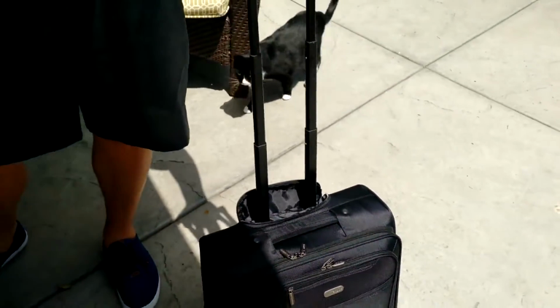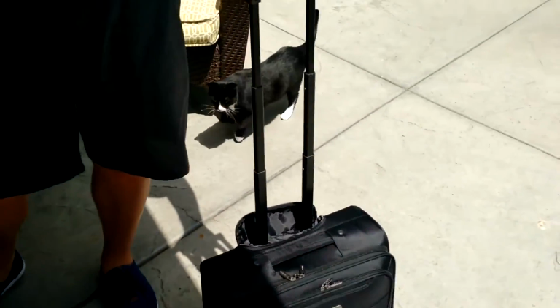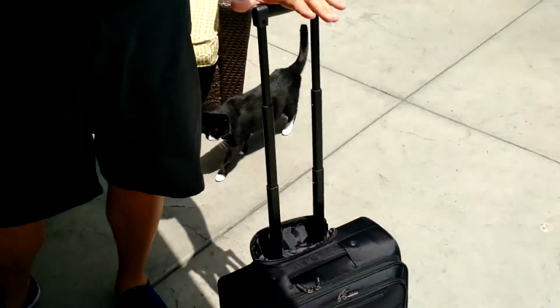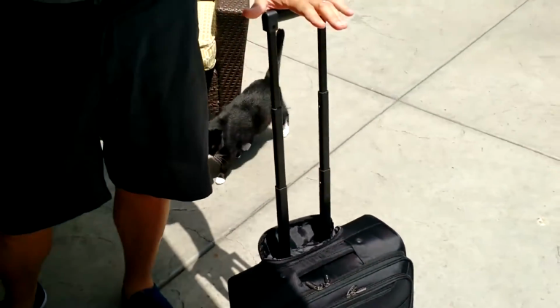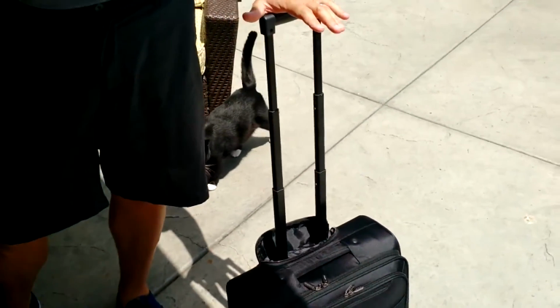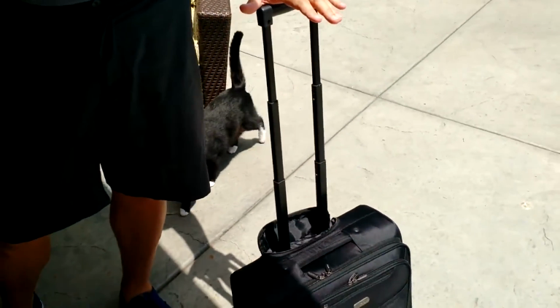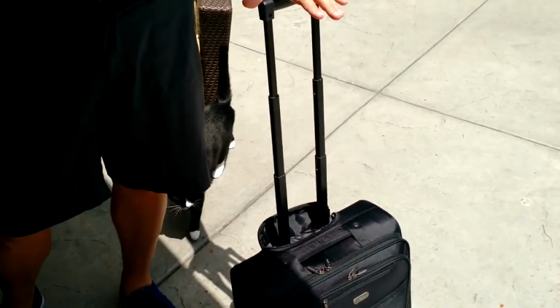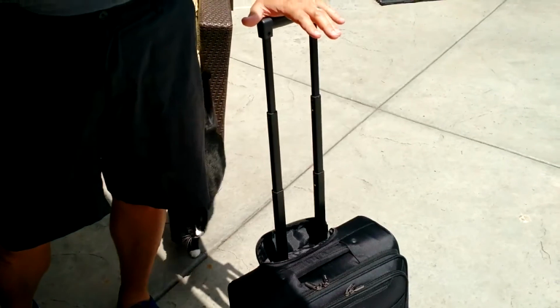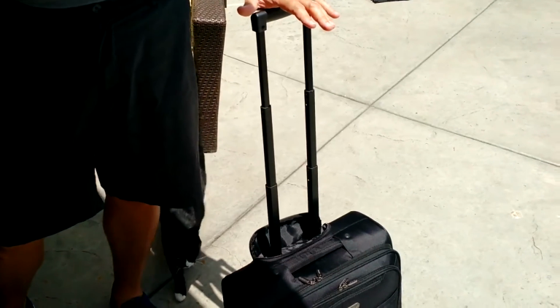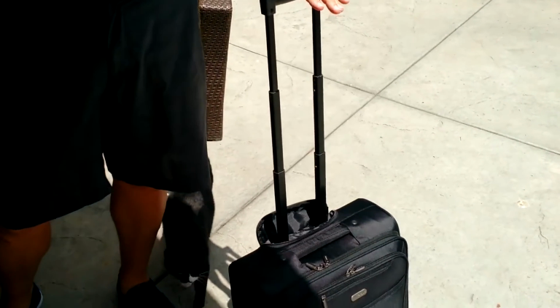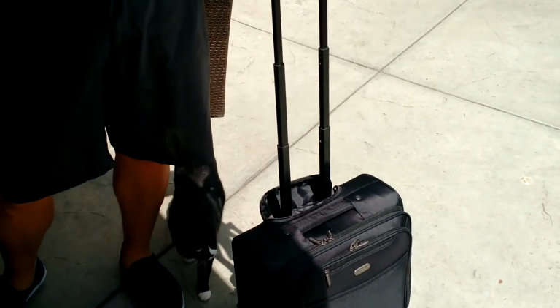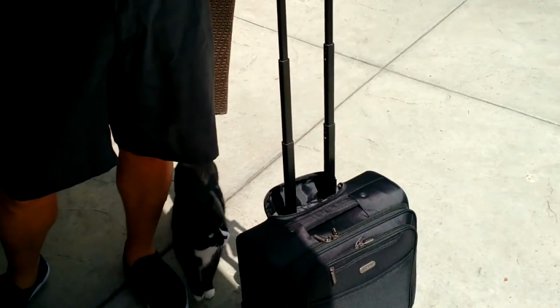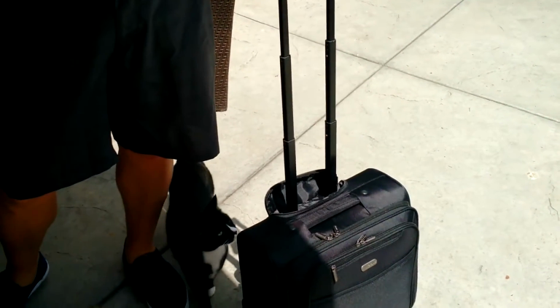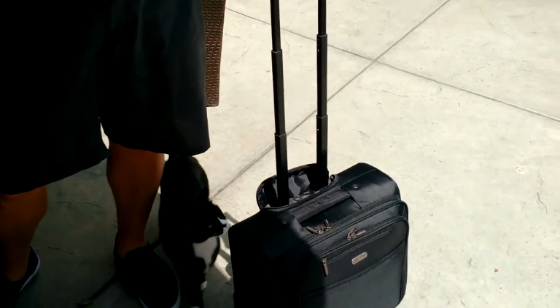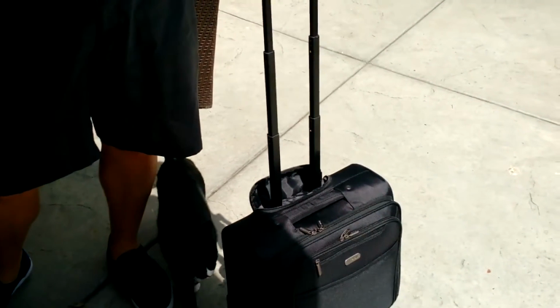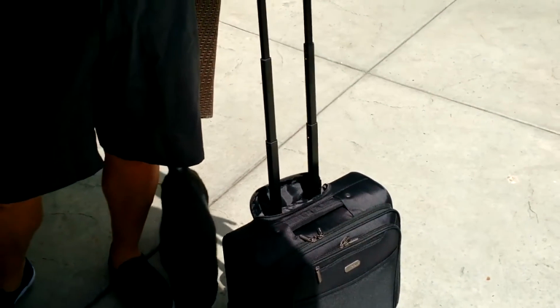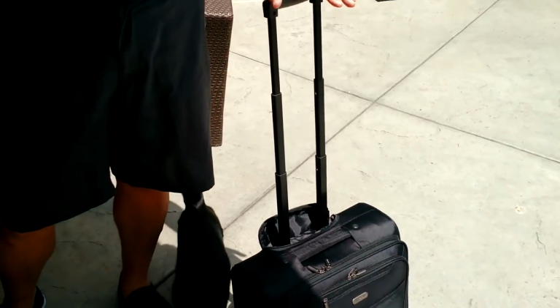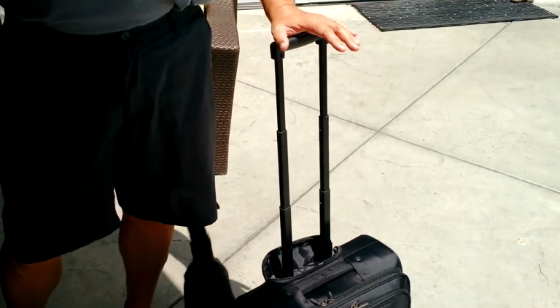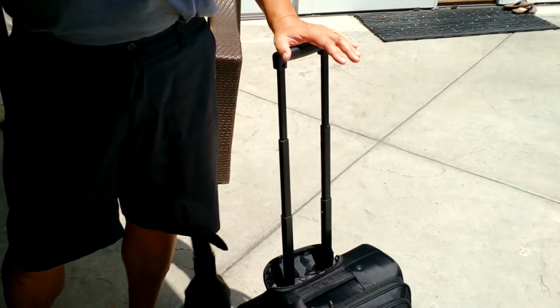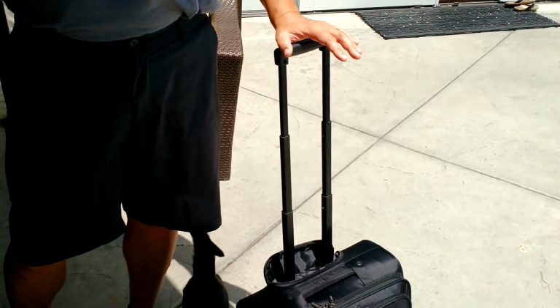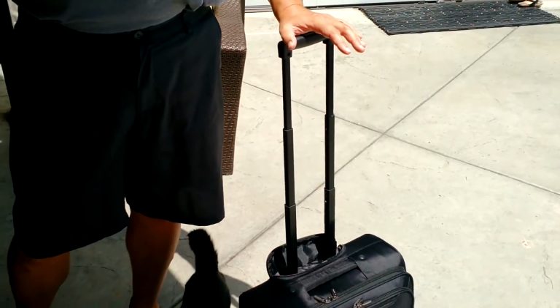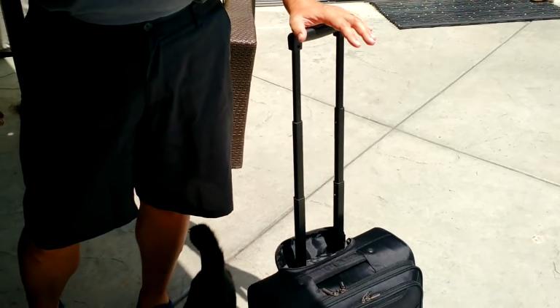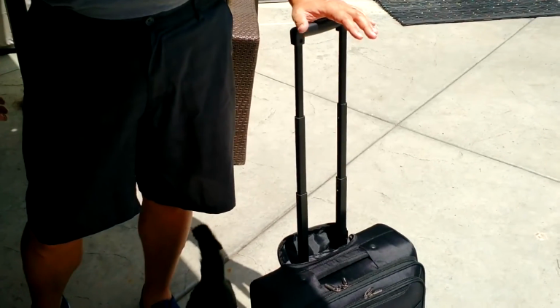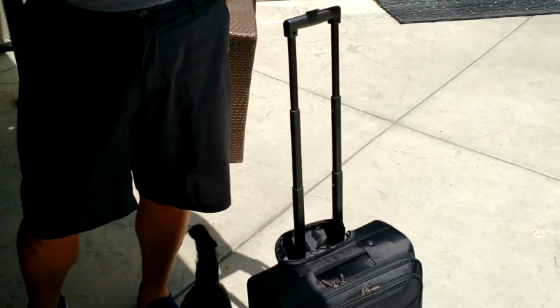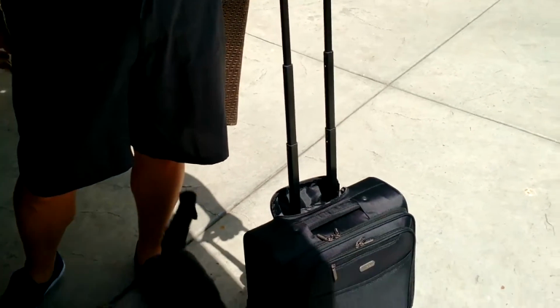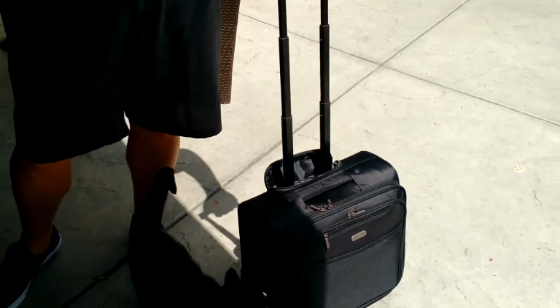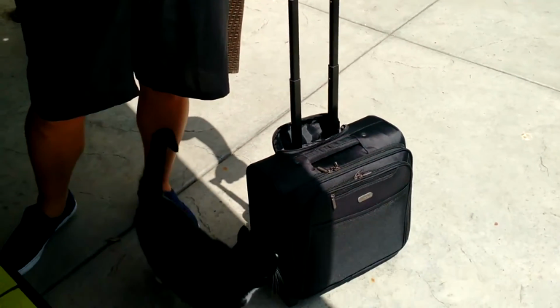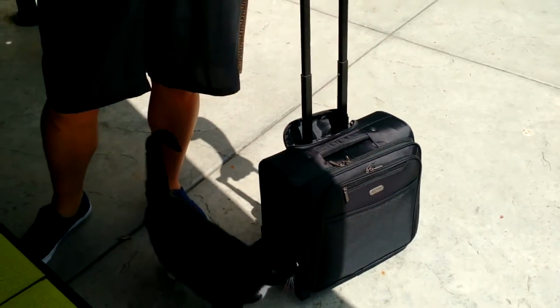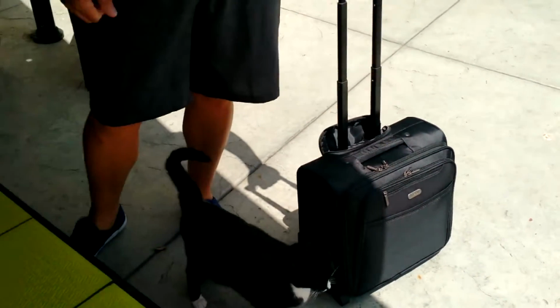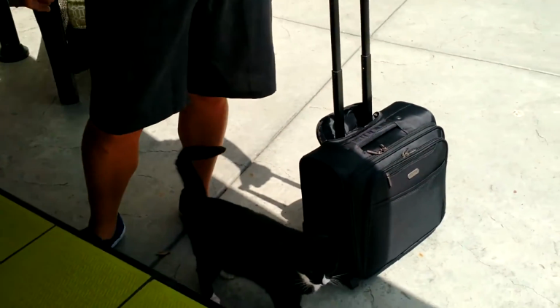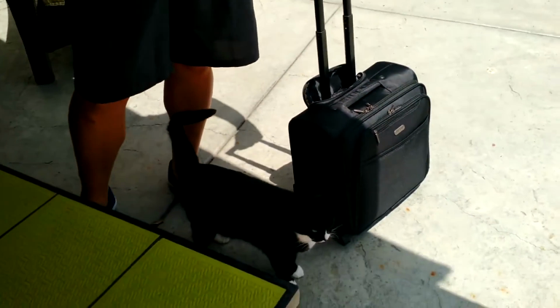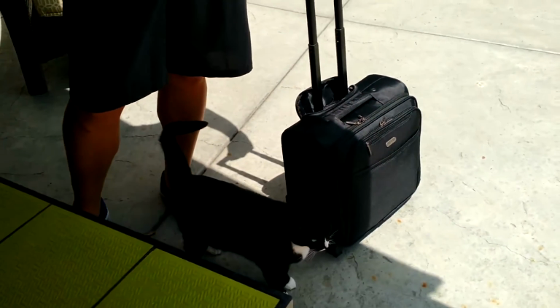The big thing for me is the handle size — I'm 6'4" and I need a tall handle. Nothing more annoying to me than a handle that doesn't fit on a bag. It just makes them worthless, it doesn't matter how fancy they are. The cat likes it as well, as you can see.